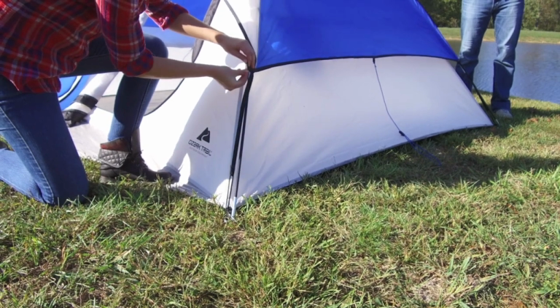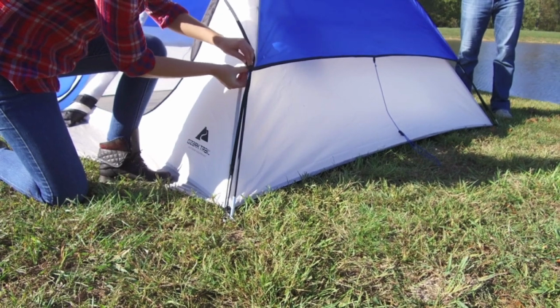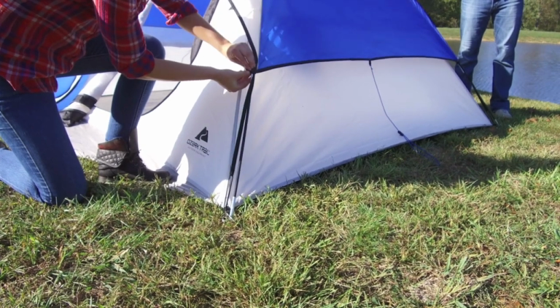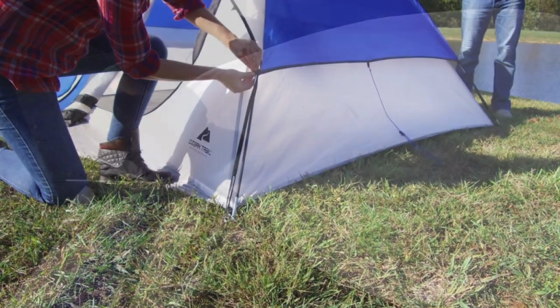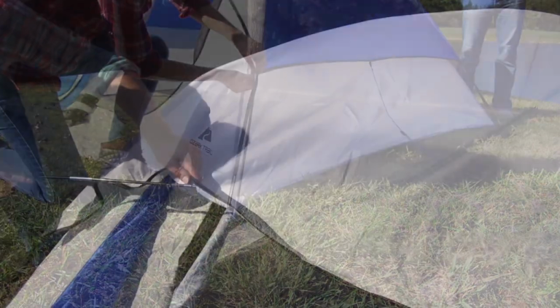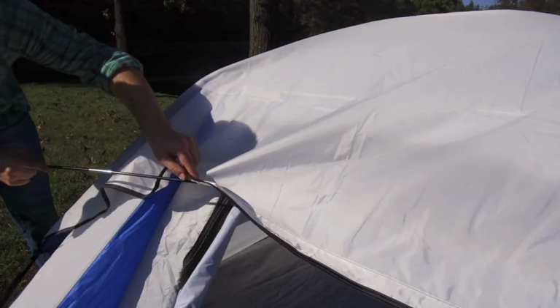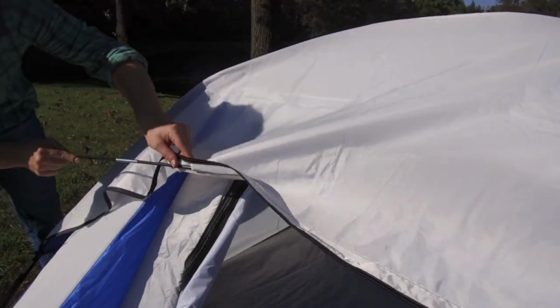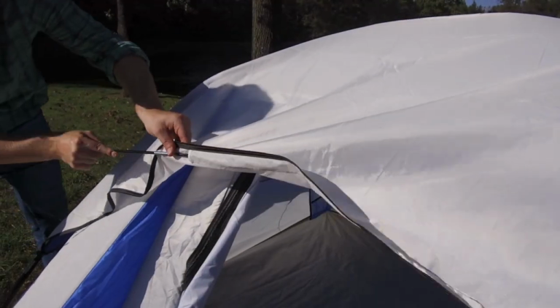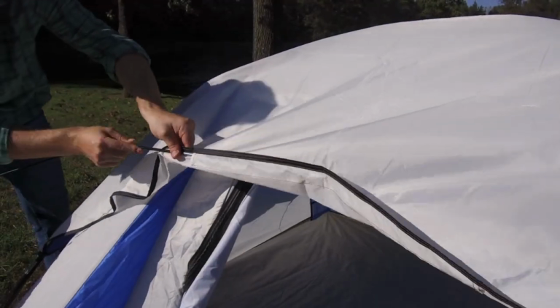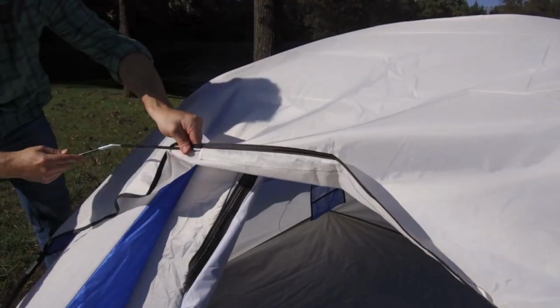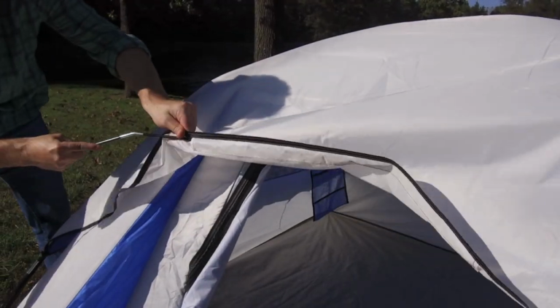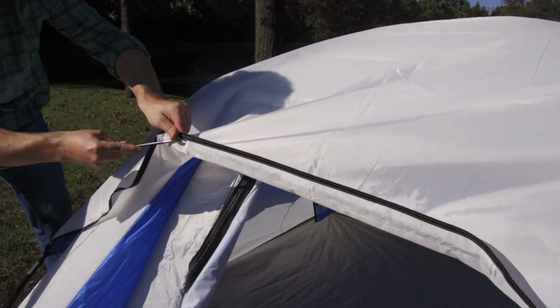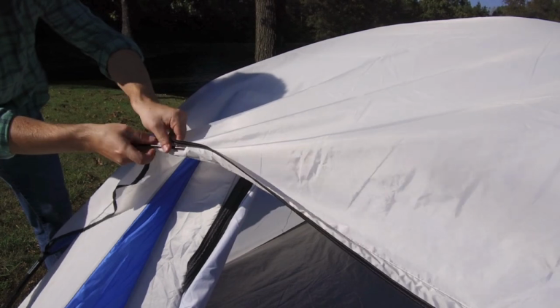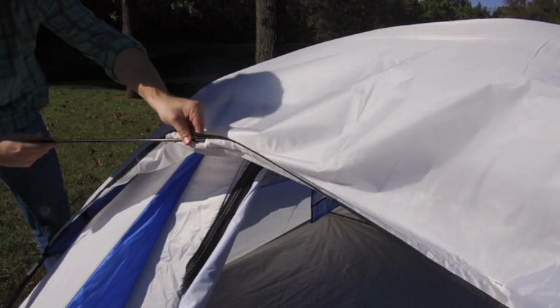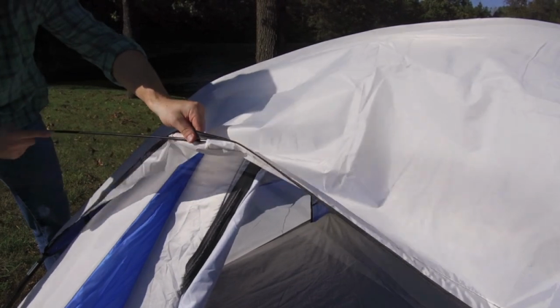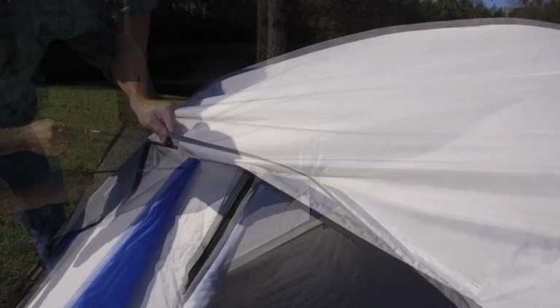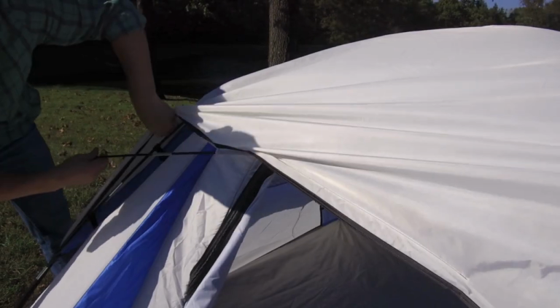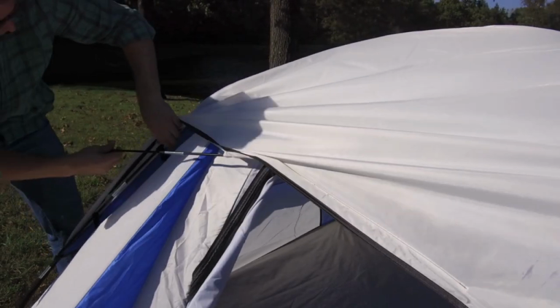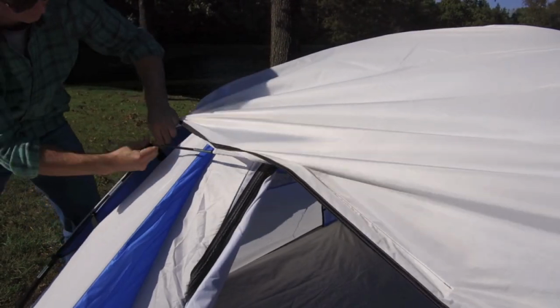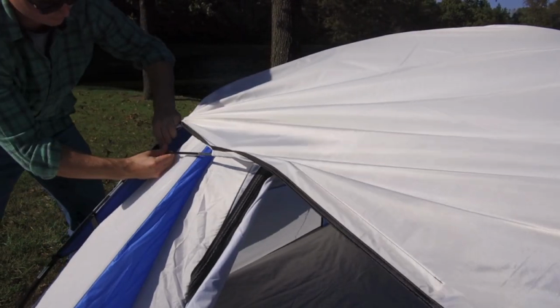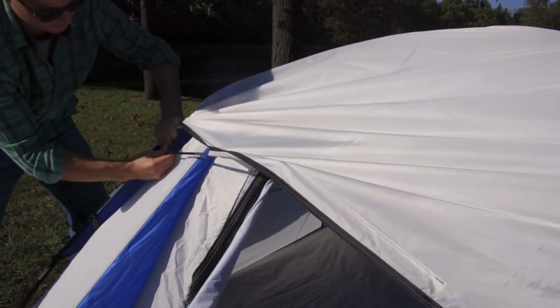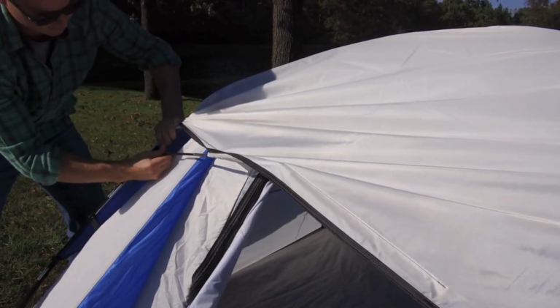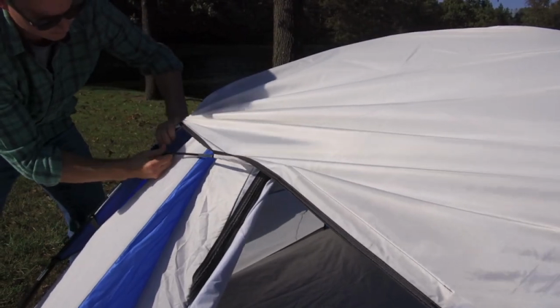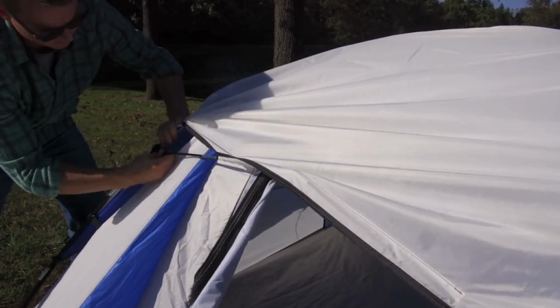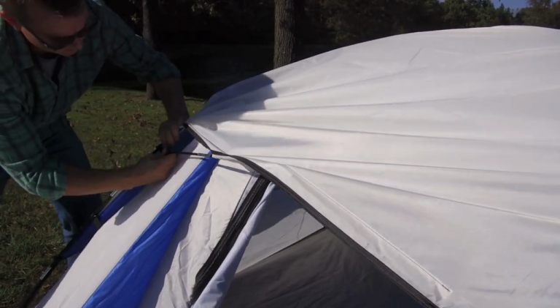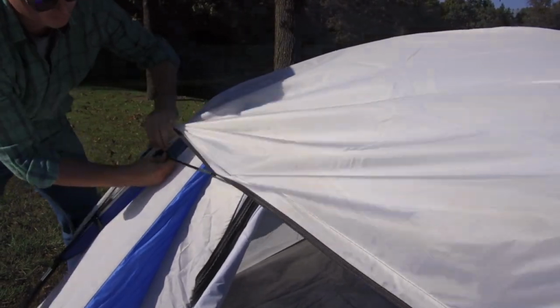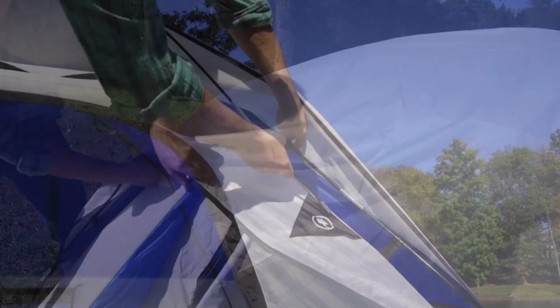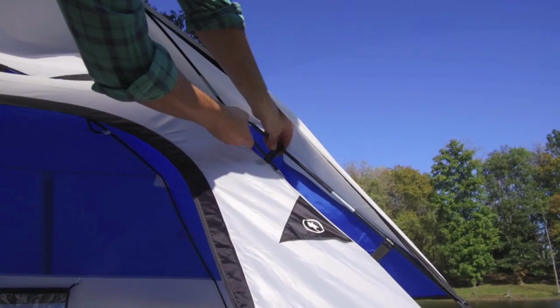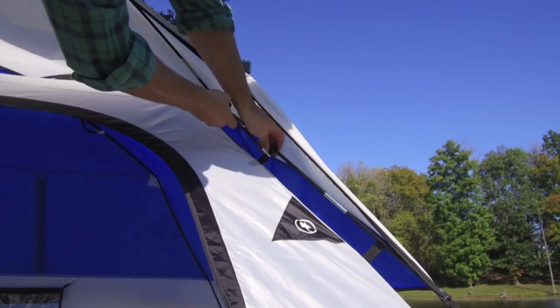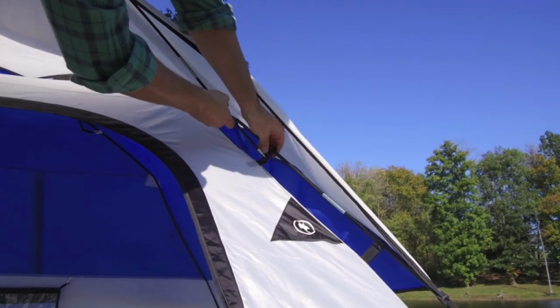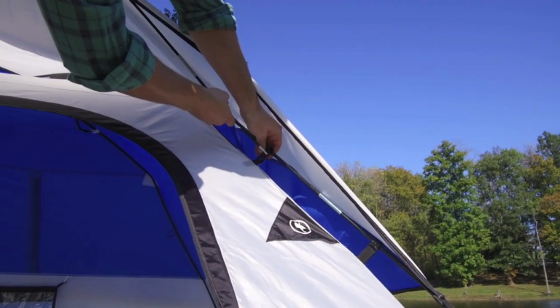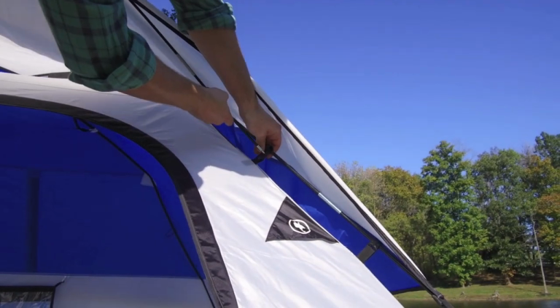With the rain fly on, our last collapsible tent pole will be the brim pole that feeds over the doorway. Through the small sleeve on the fly itself, it will then connect either side of the door with a small built-in grommet.